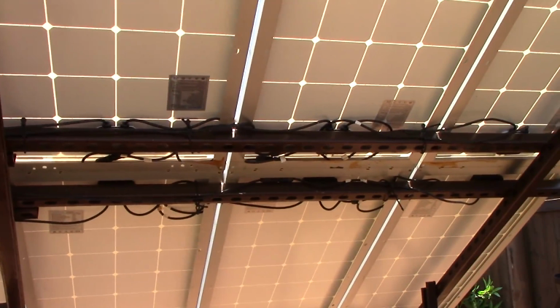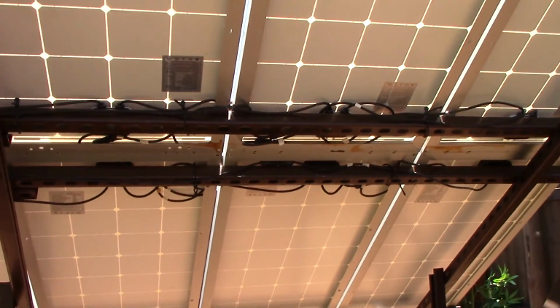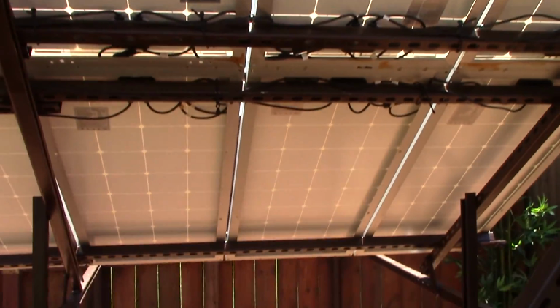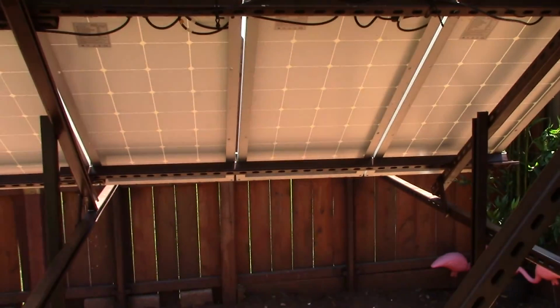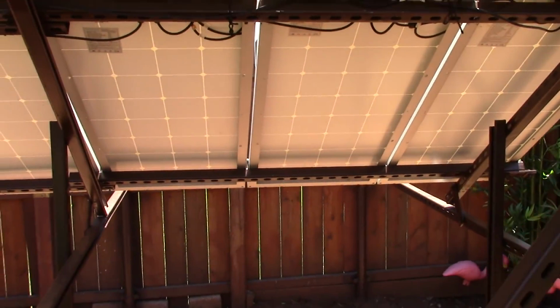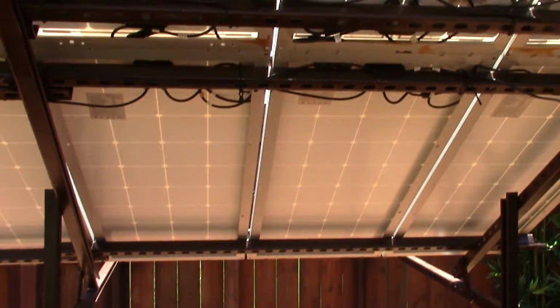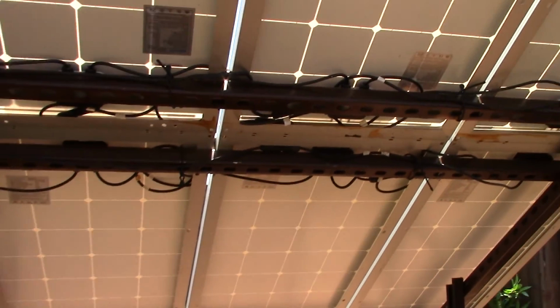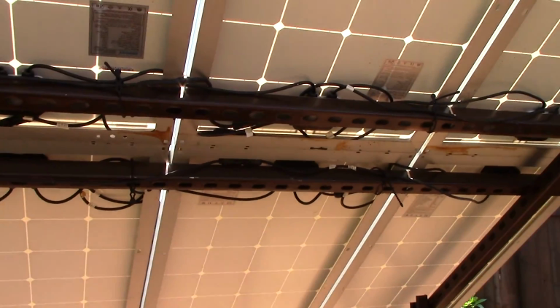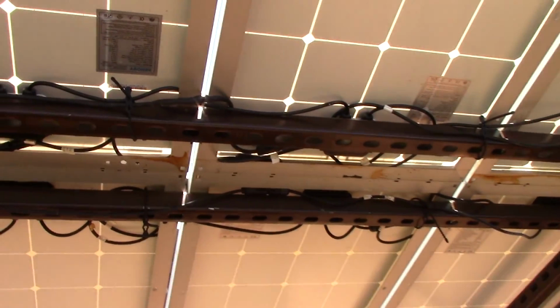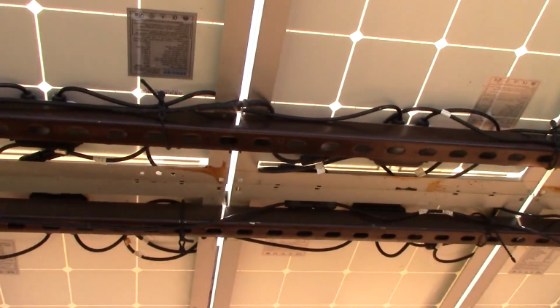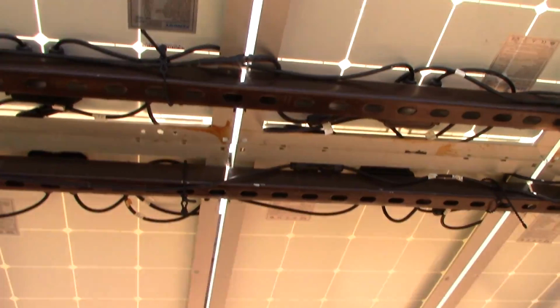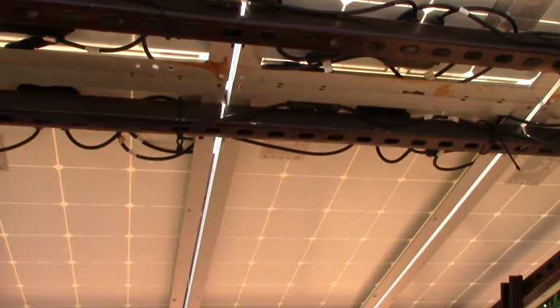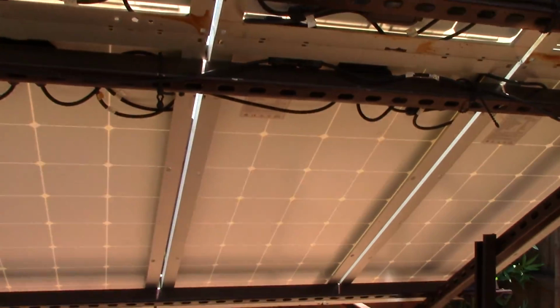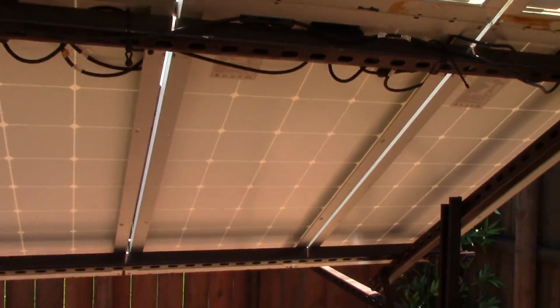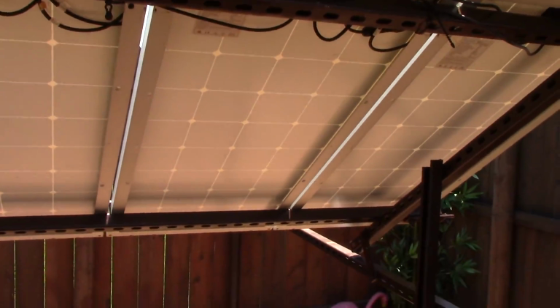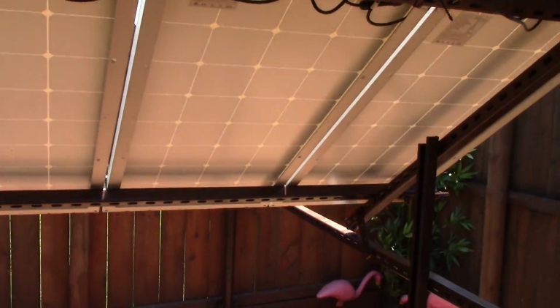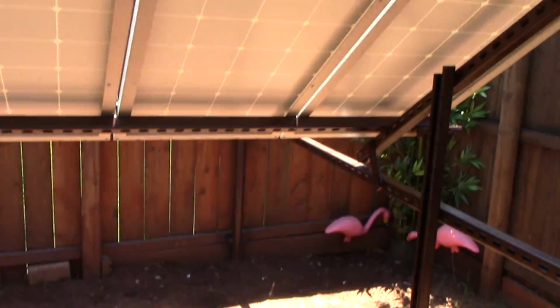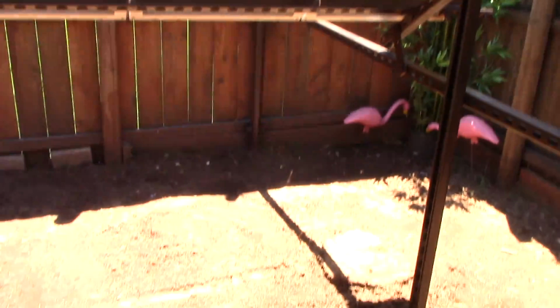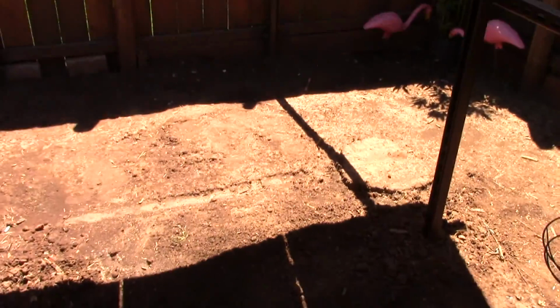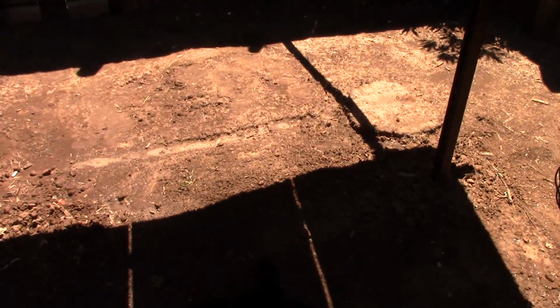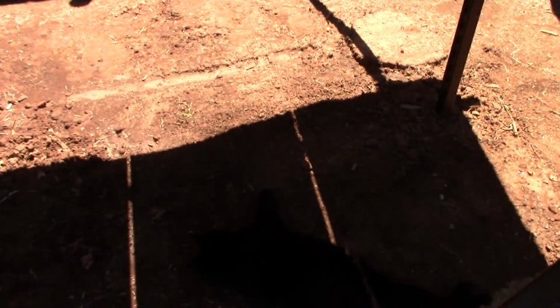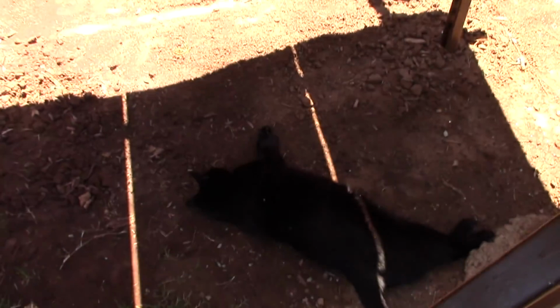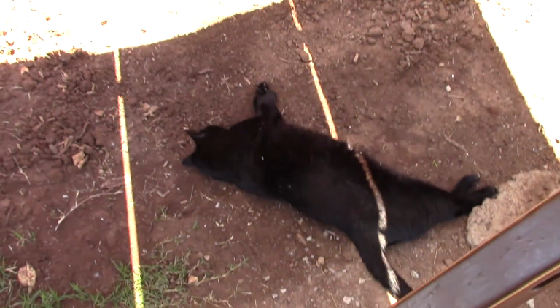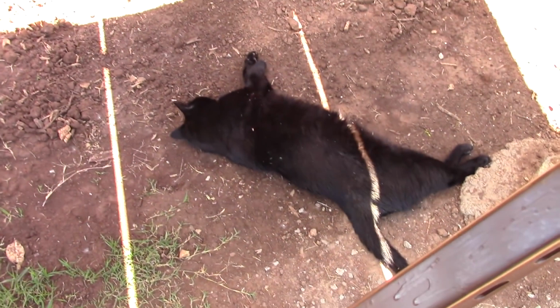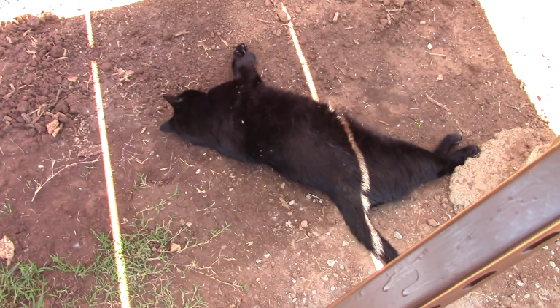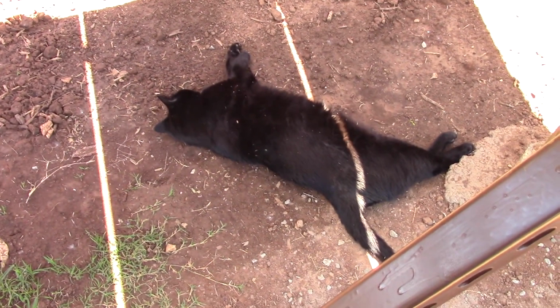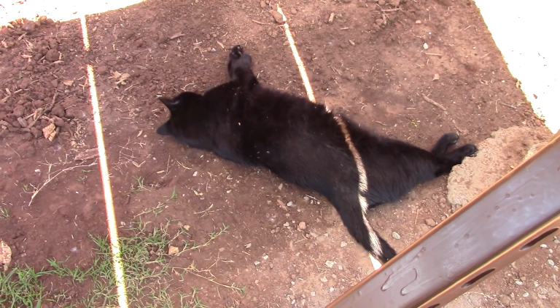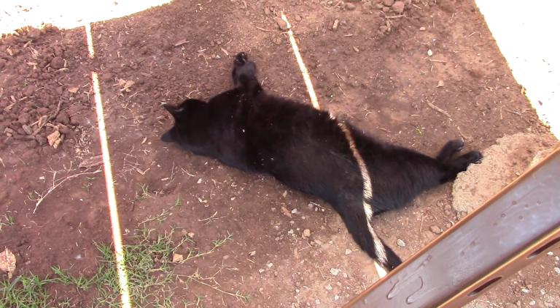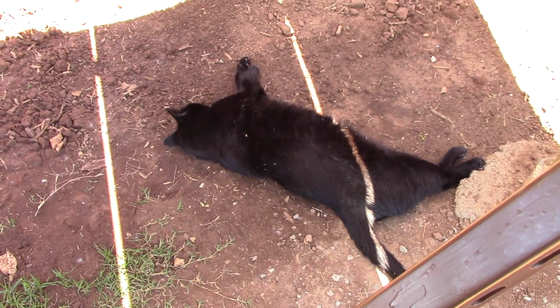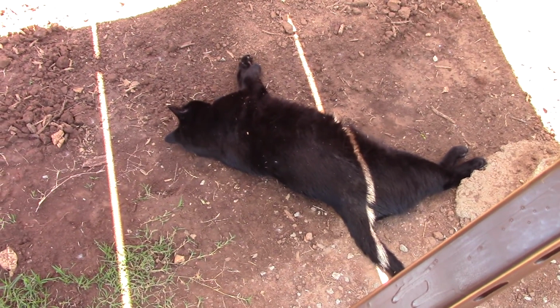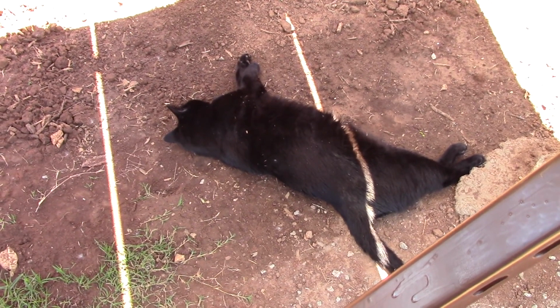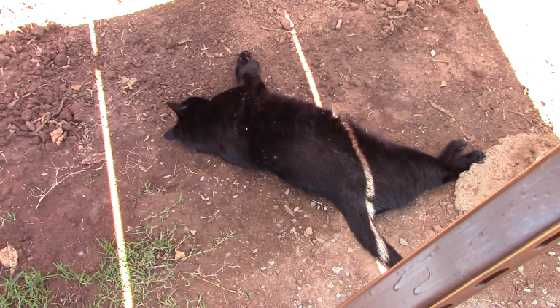A lot of shade underneath here too, which is kind of cool — because there's a black cat that is chilling out right now.